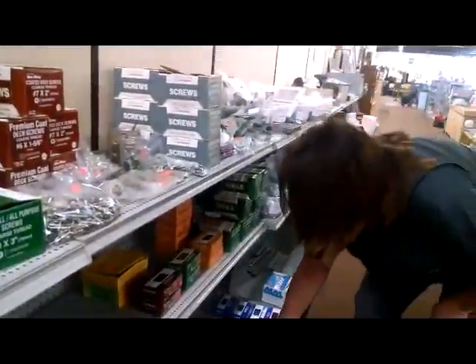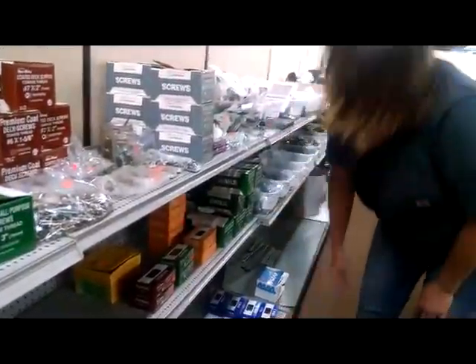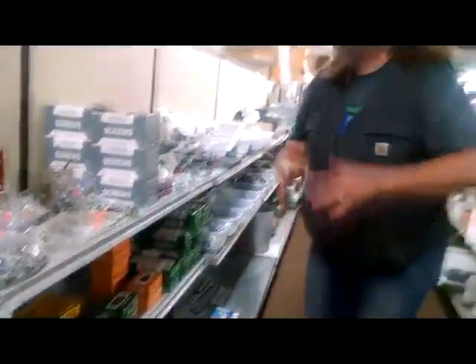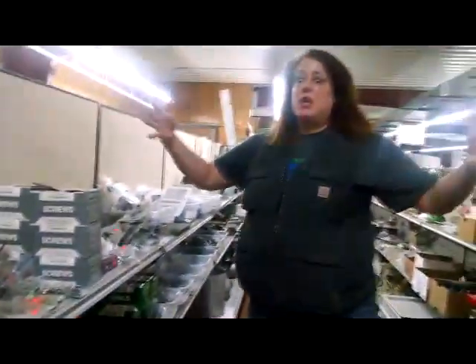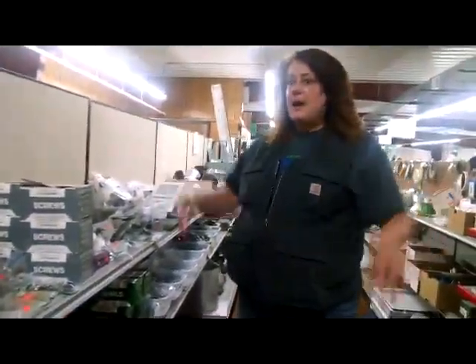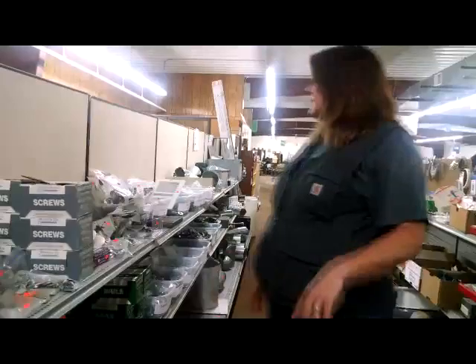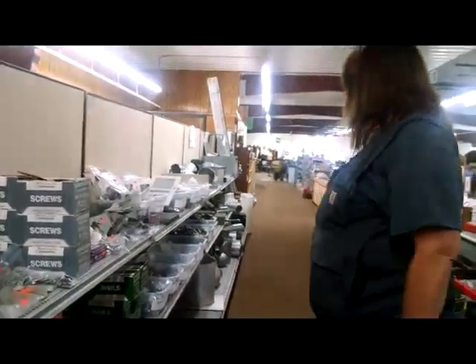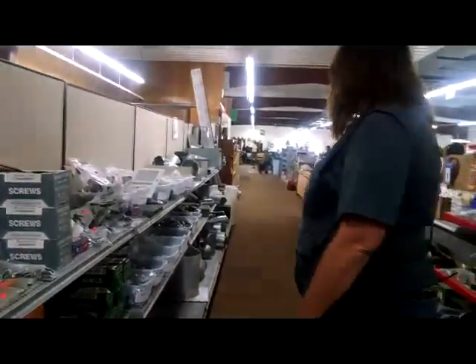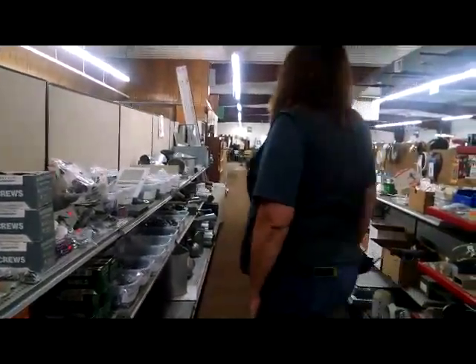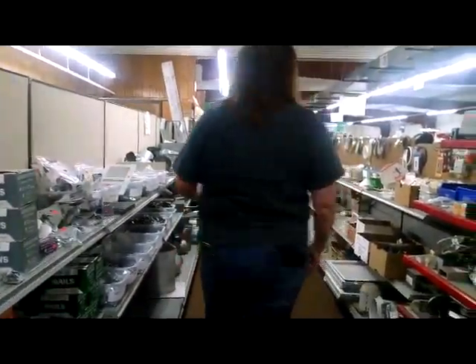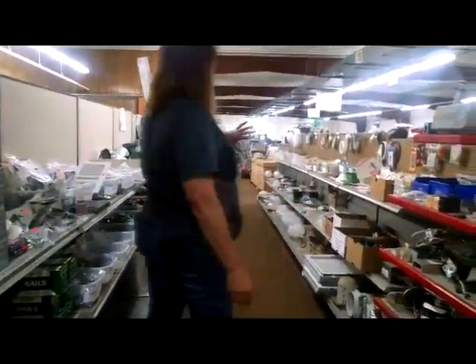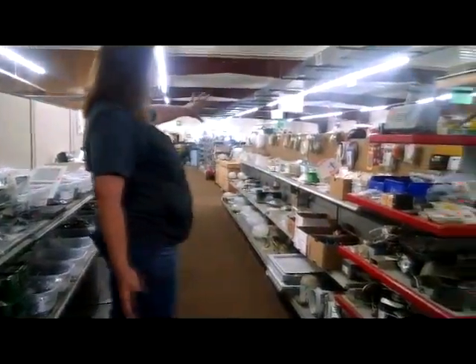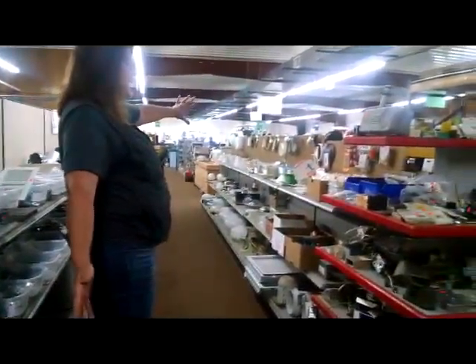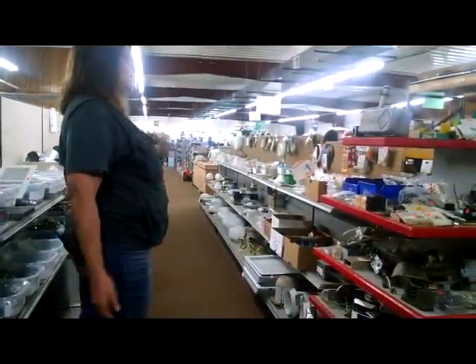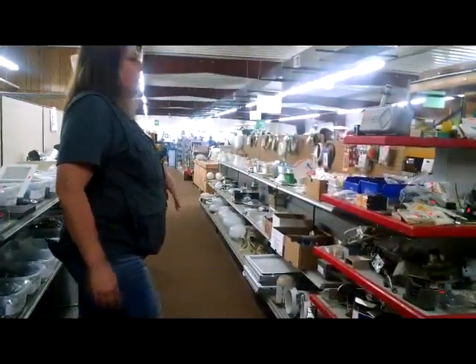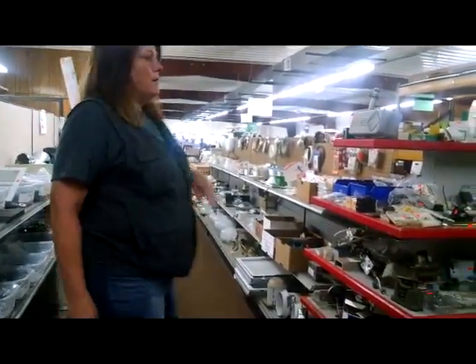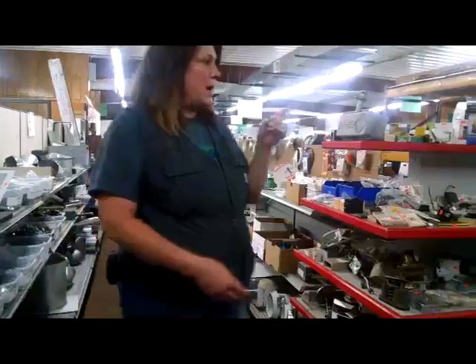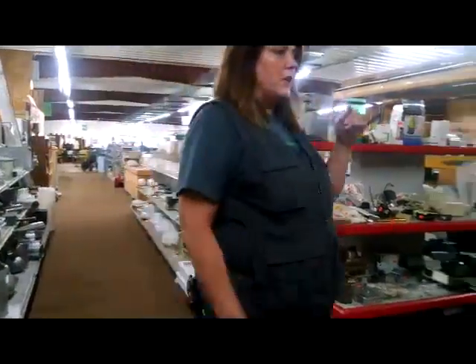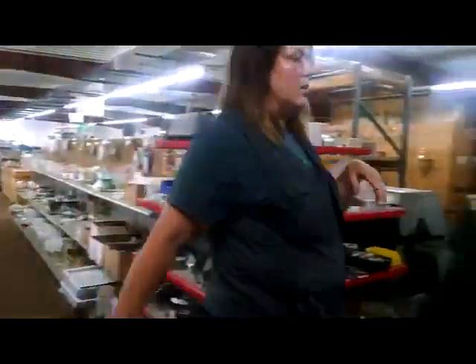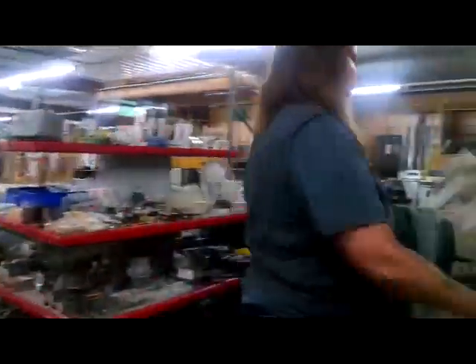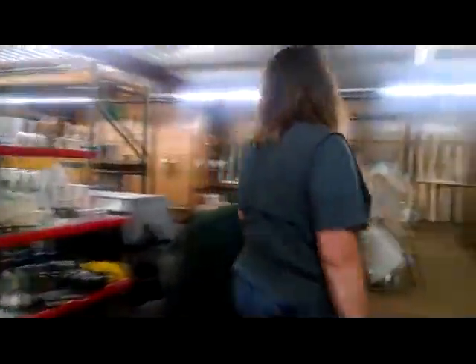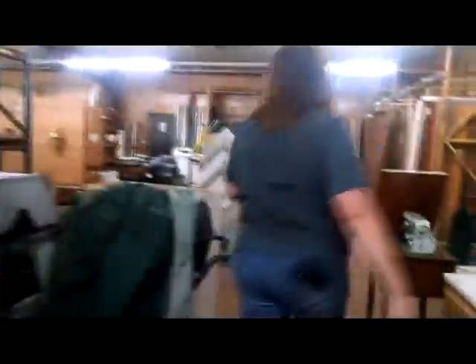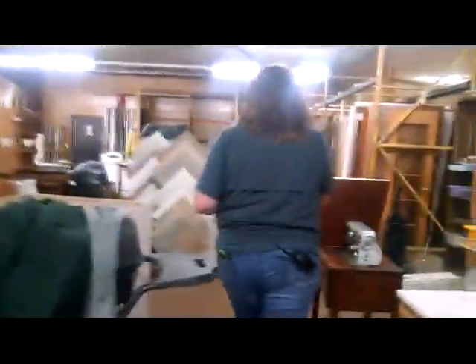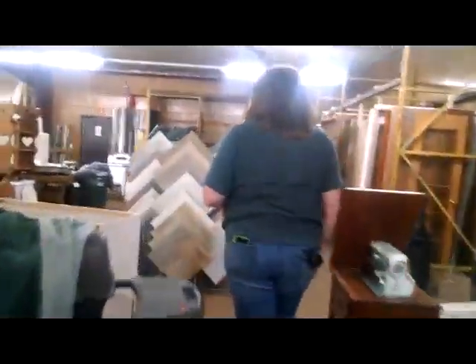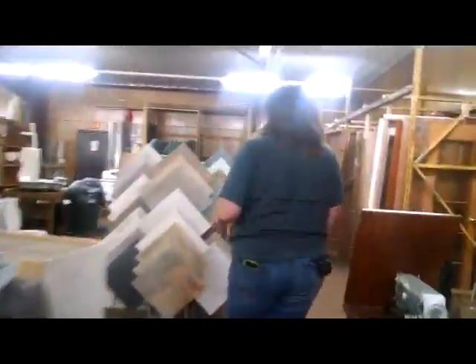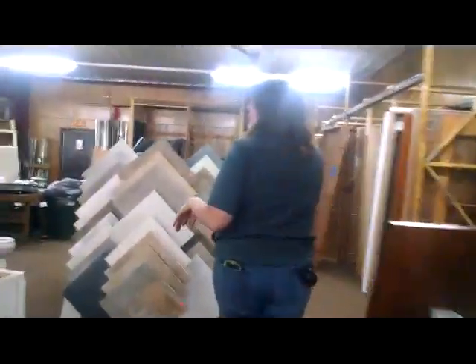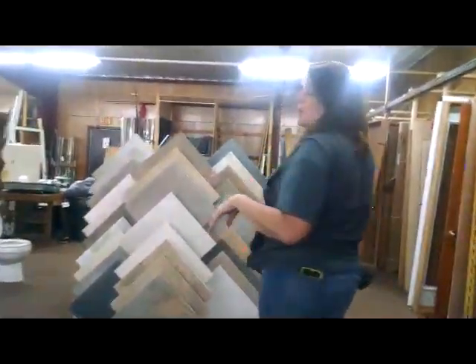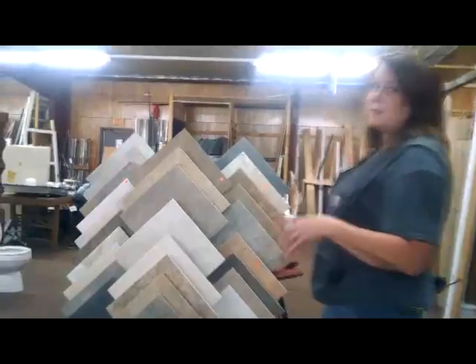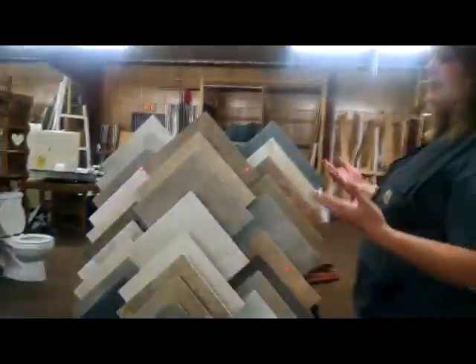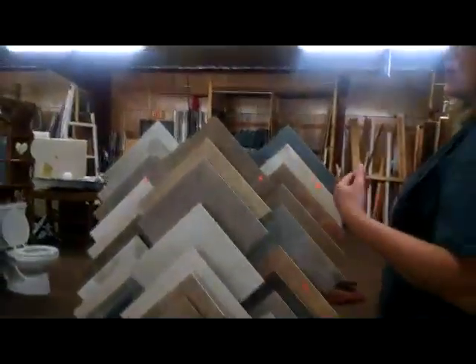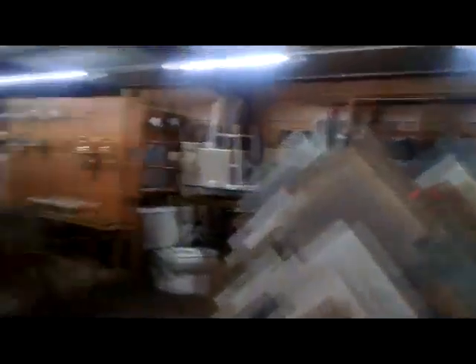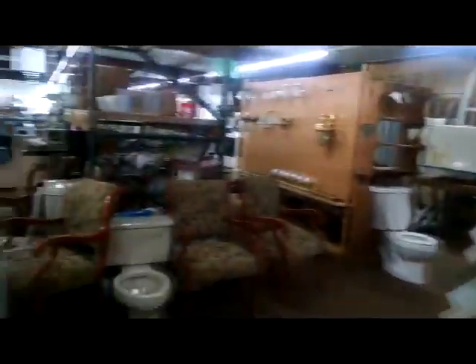A ton of screws and nails — a huge box outside. Miscellaneous stuff, we have lighting. If we walk over here, of course we have toilets. This is the Restore — we always have toilets.